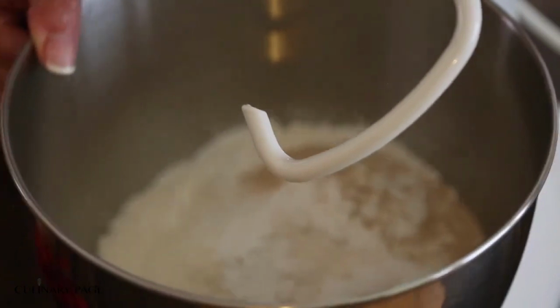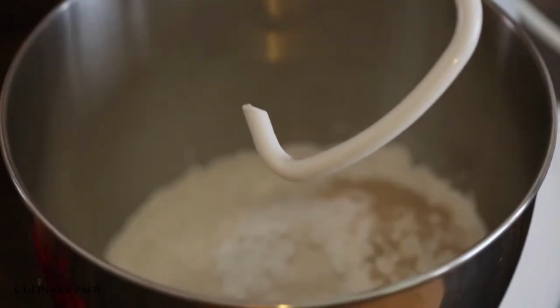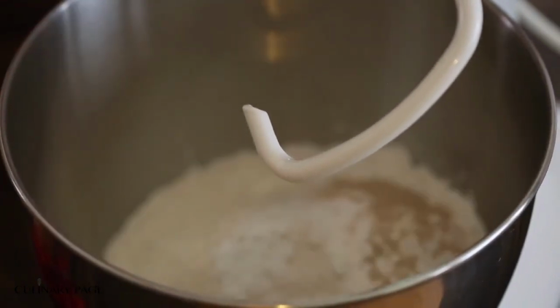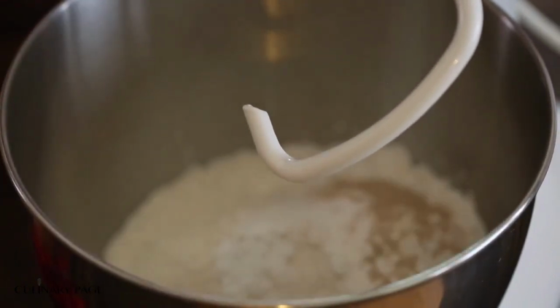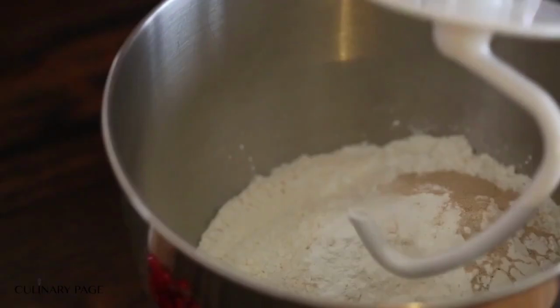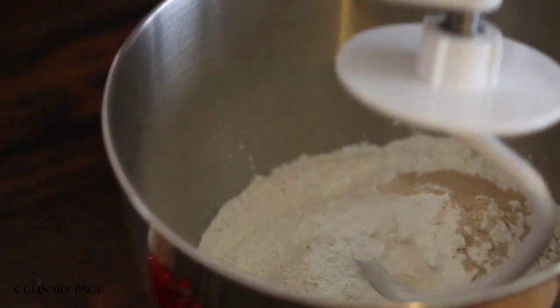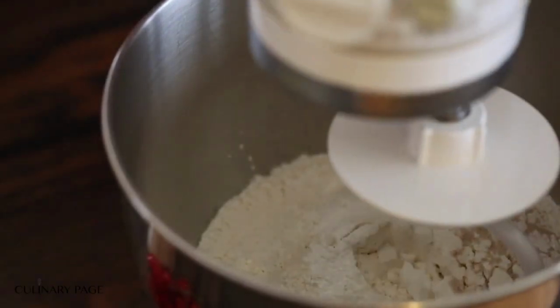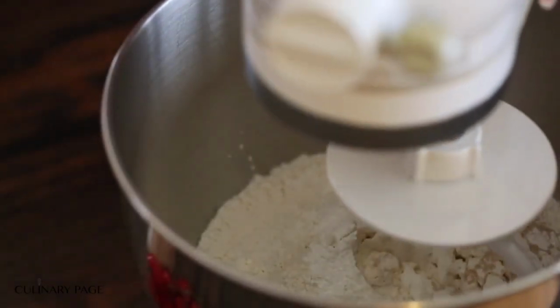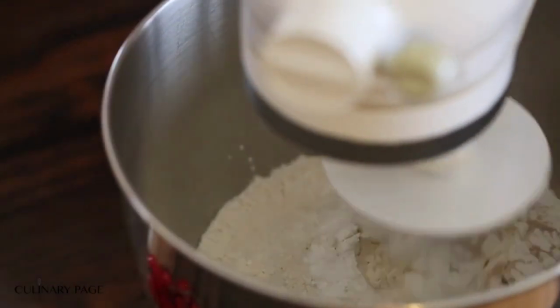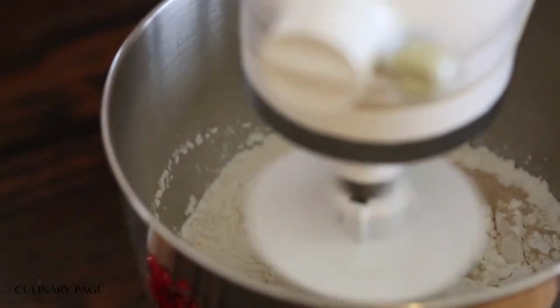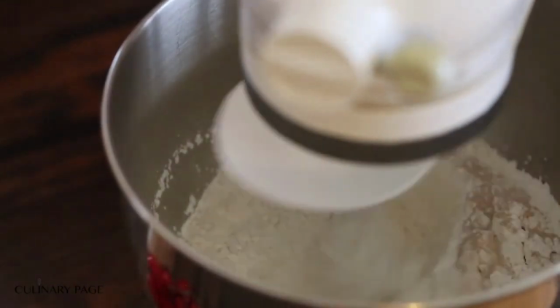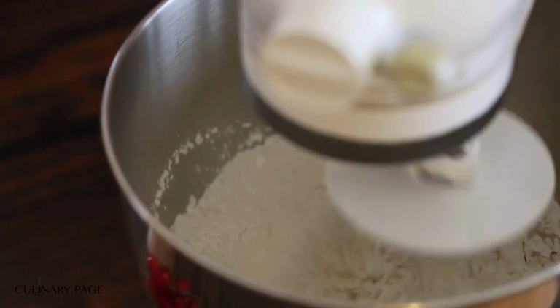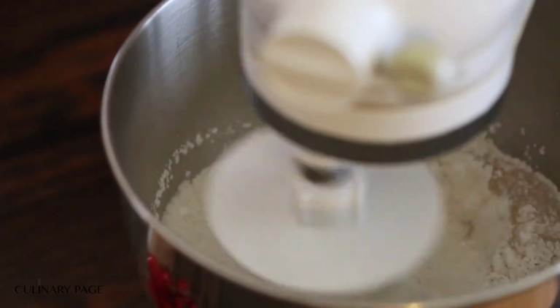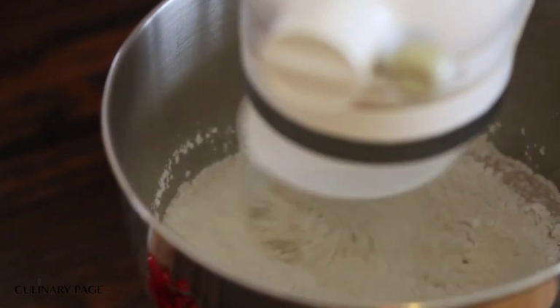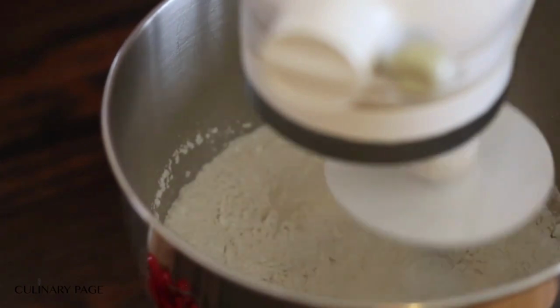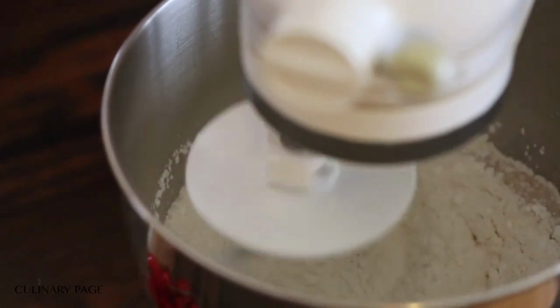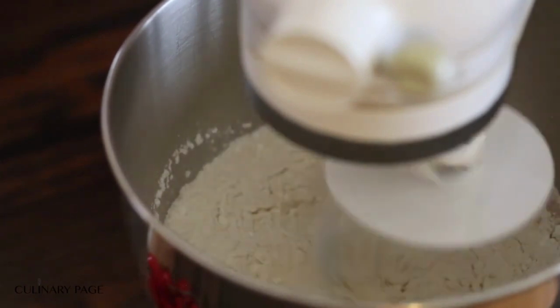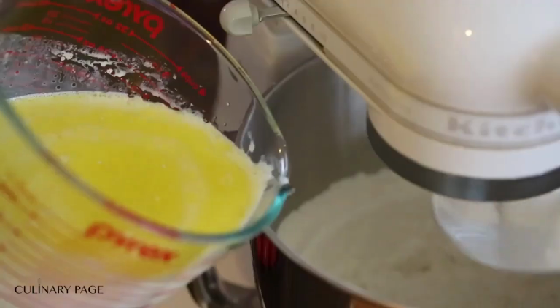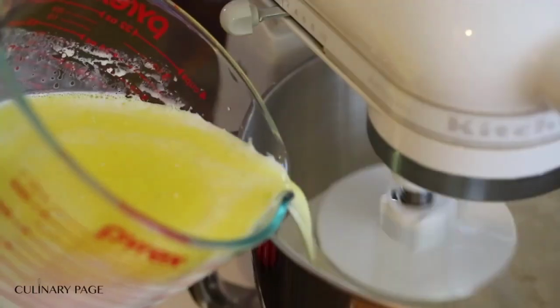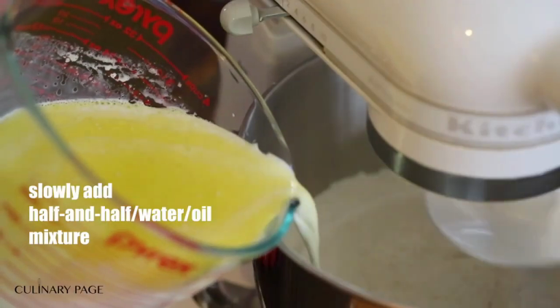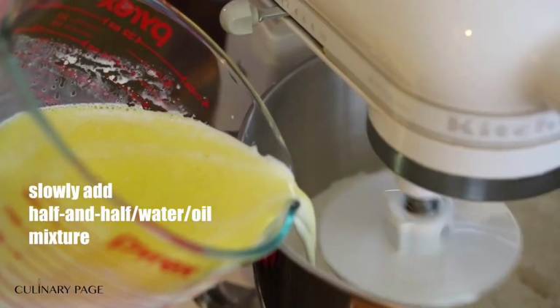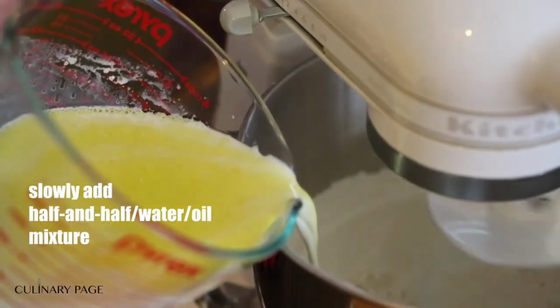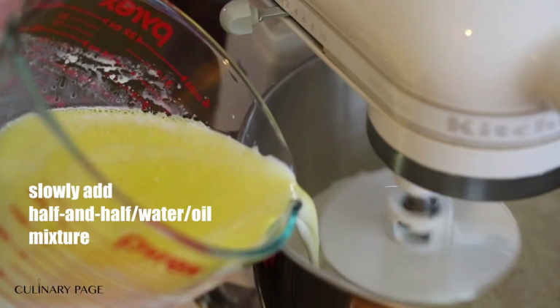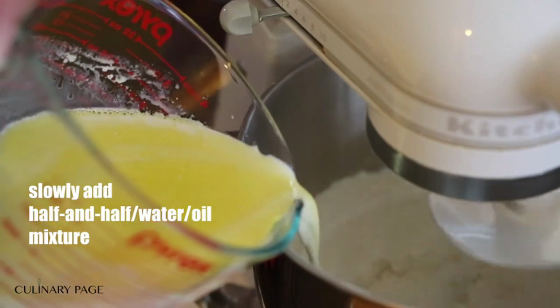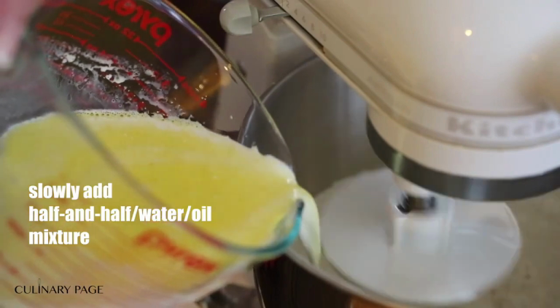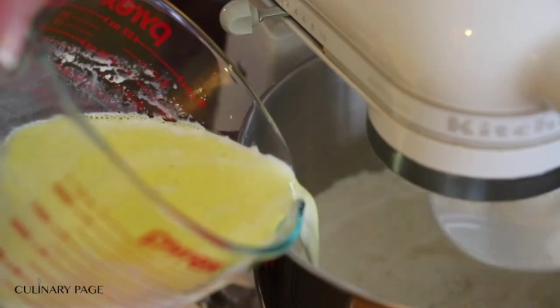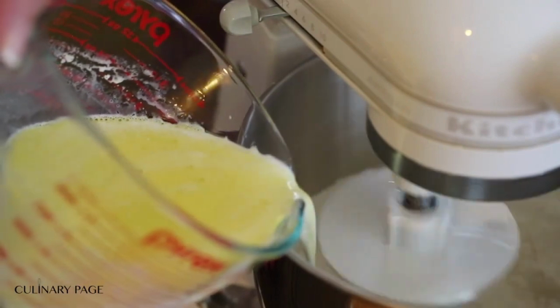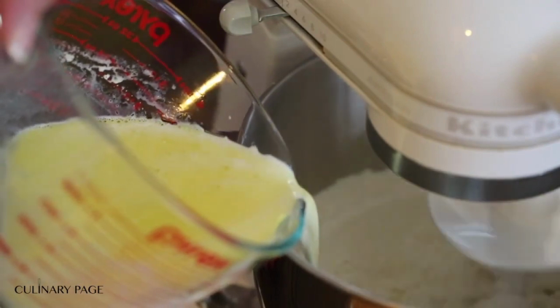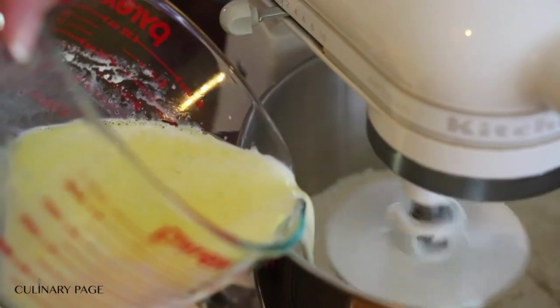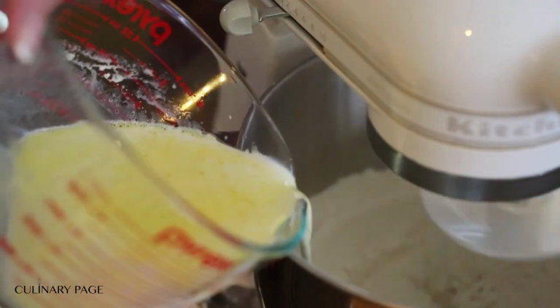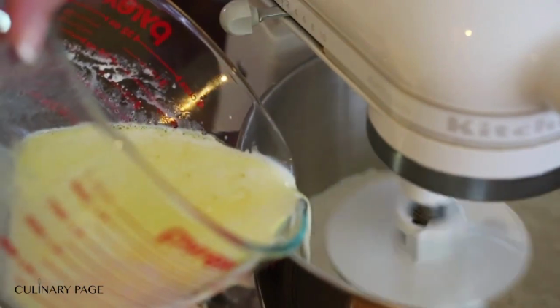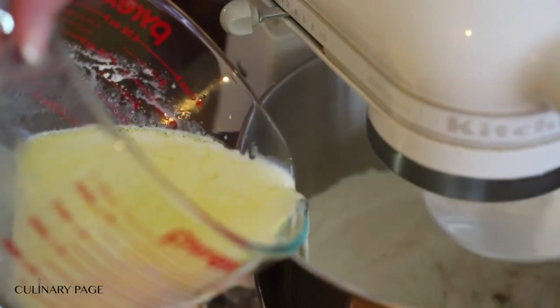I use a baking stone for my pizza, which I leave in my oven at all times. I find that baking pizza transferred directly onto a hot baking stone delivers the best crust, in my opinion, compared to a plain baking pan.